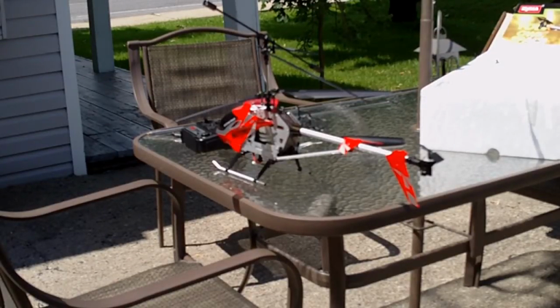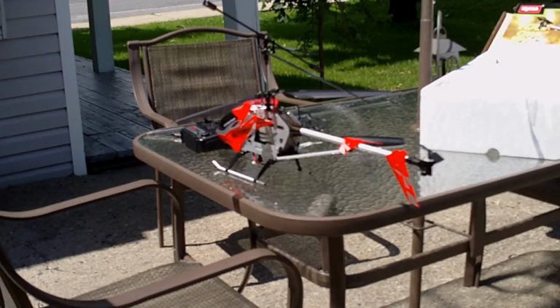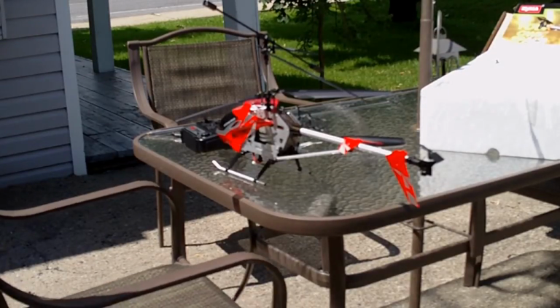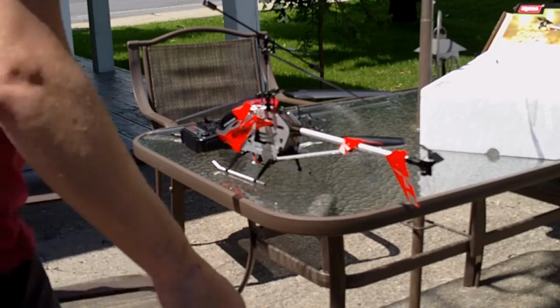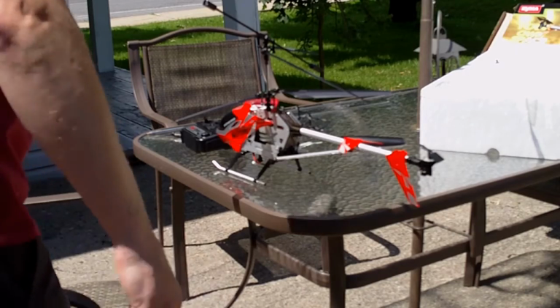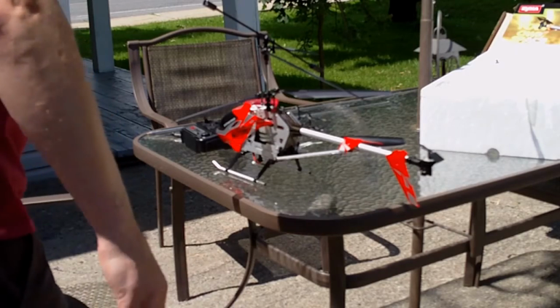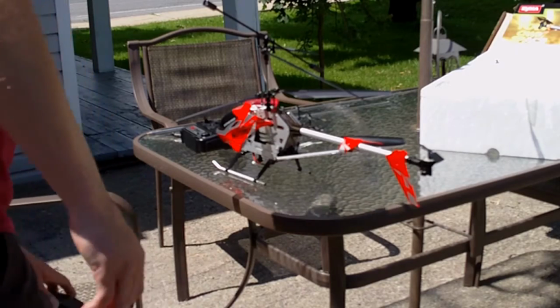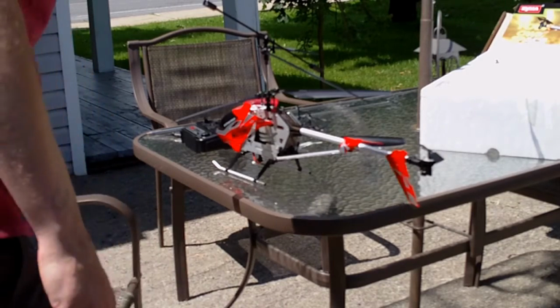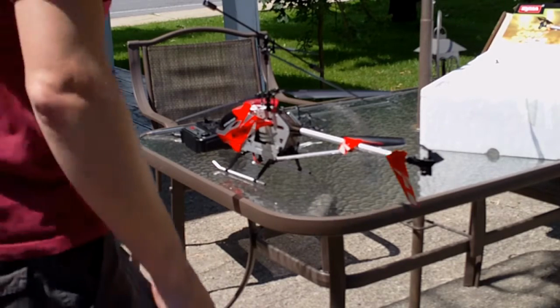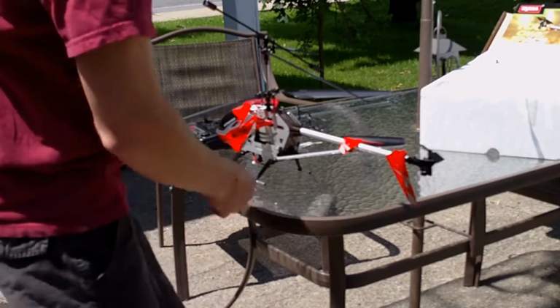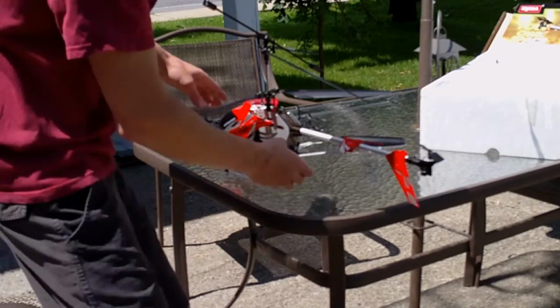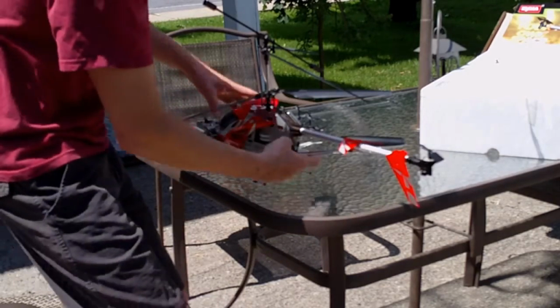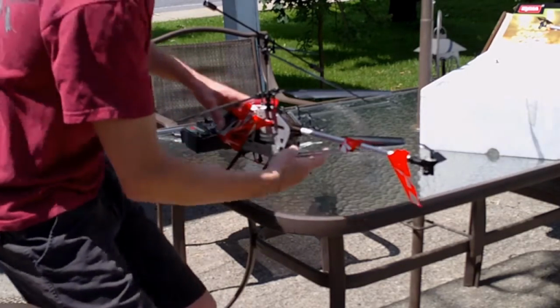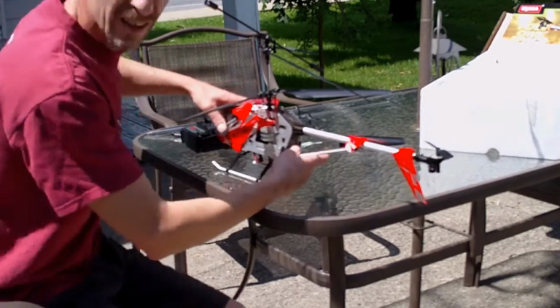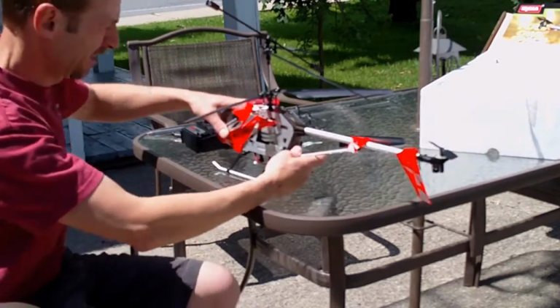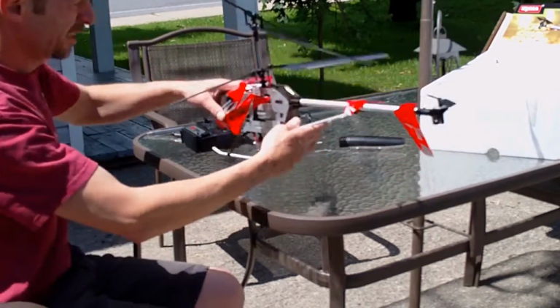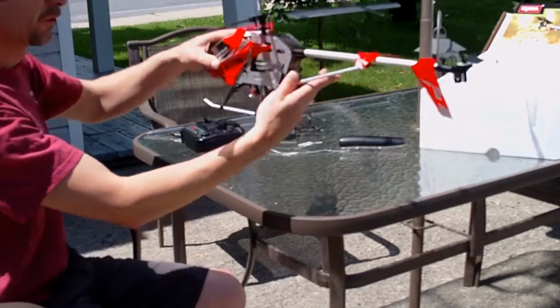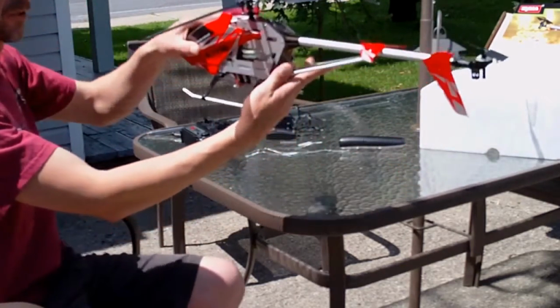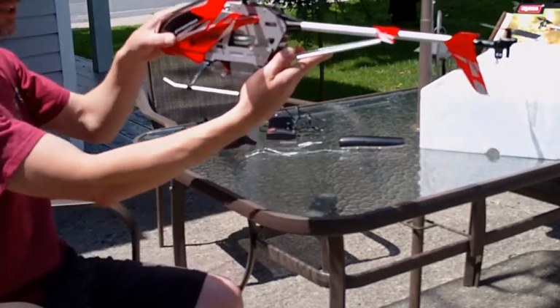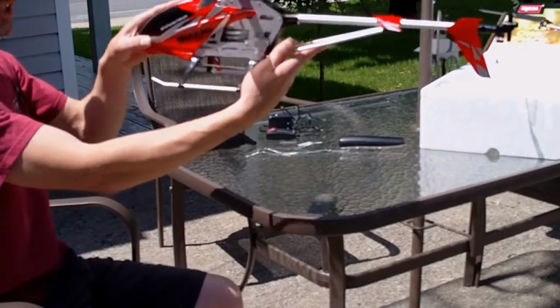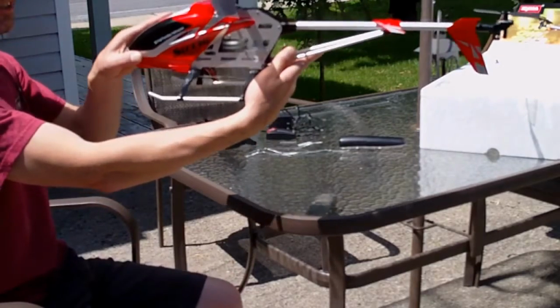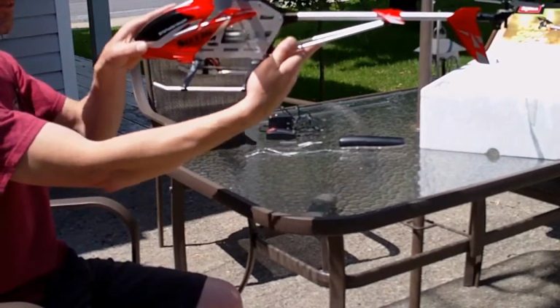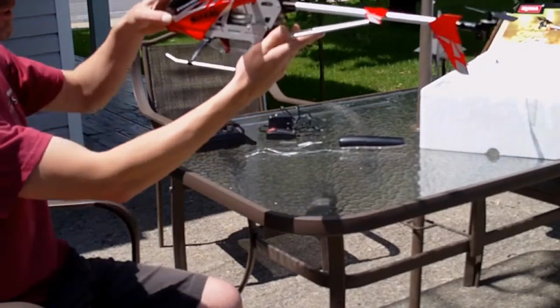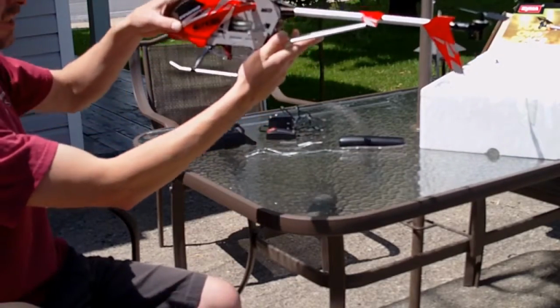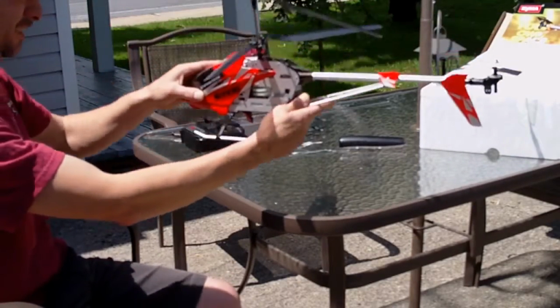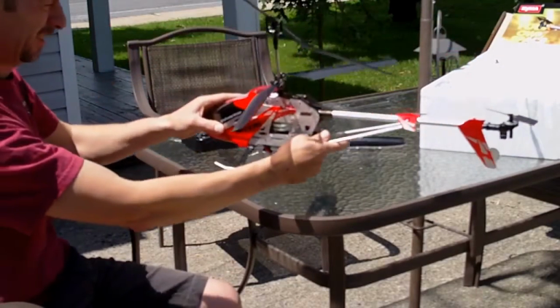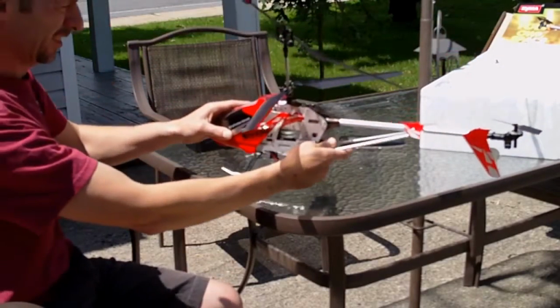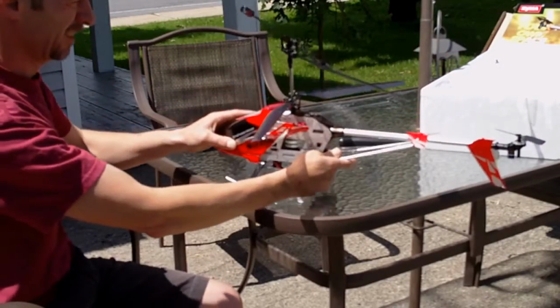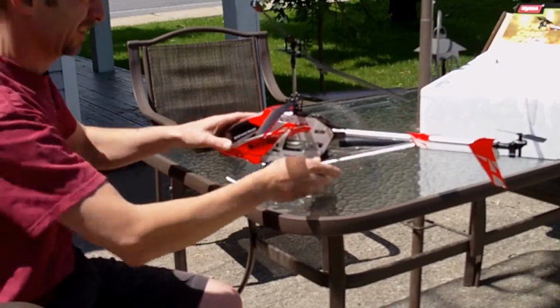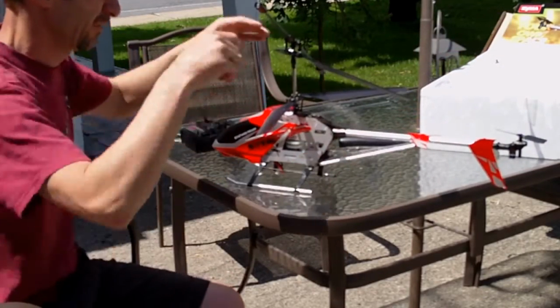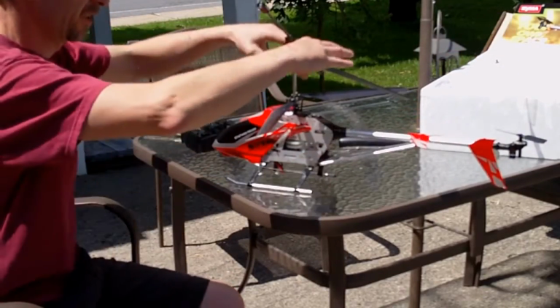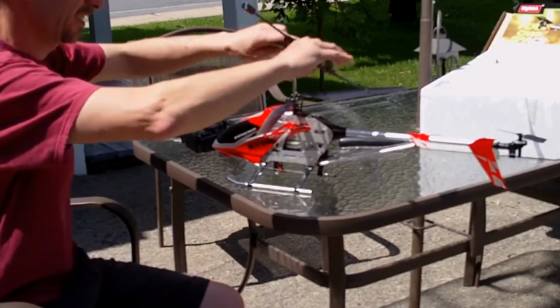Okay, here we go. This is the CIMA EZ033G that I have received today. Very nice.